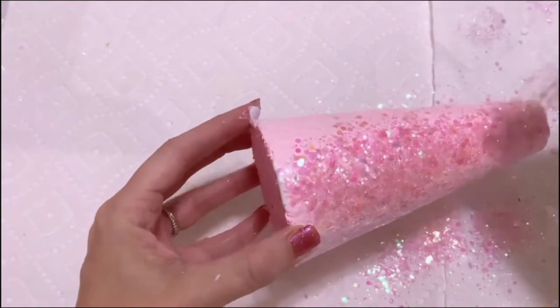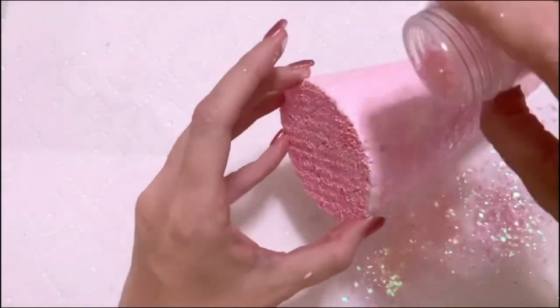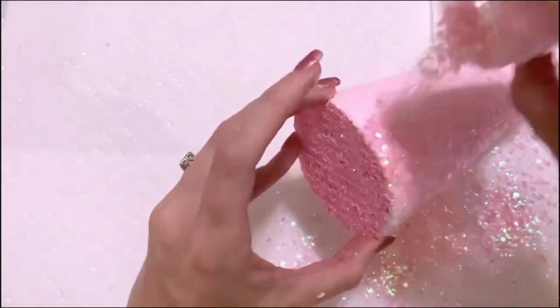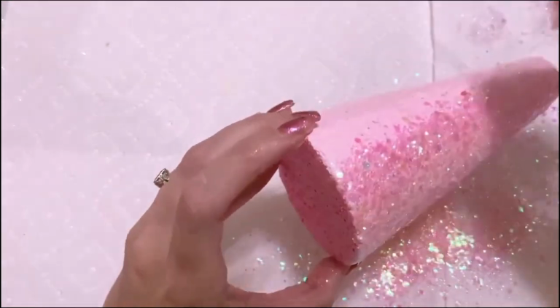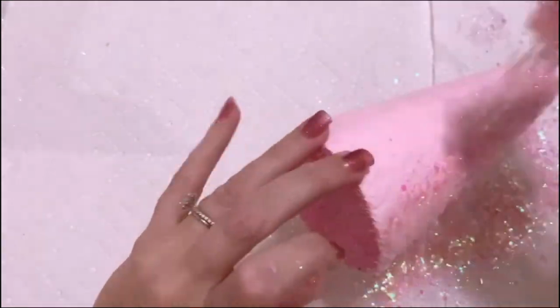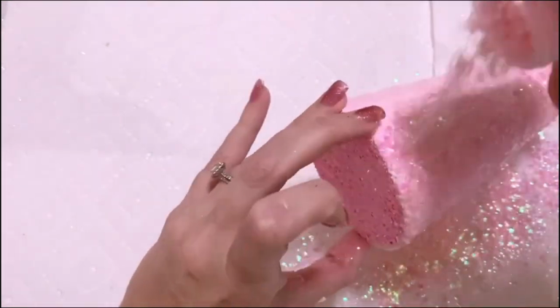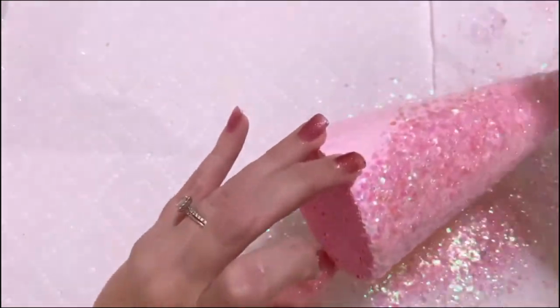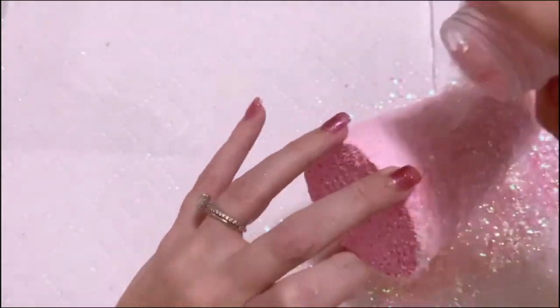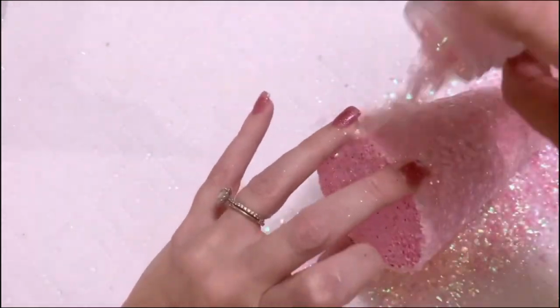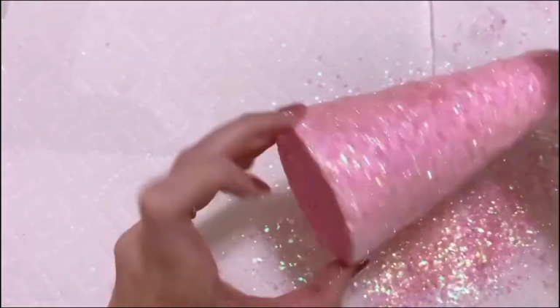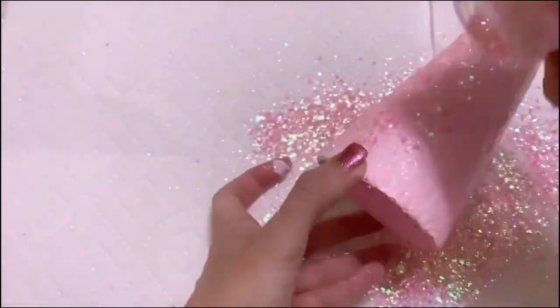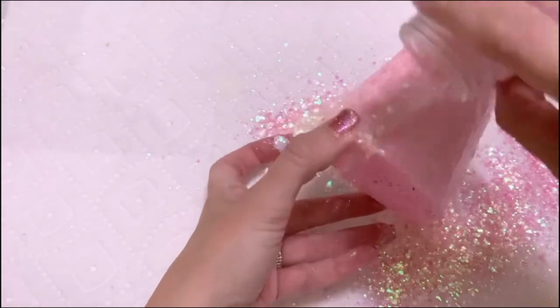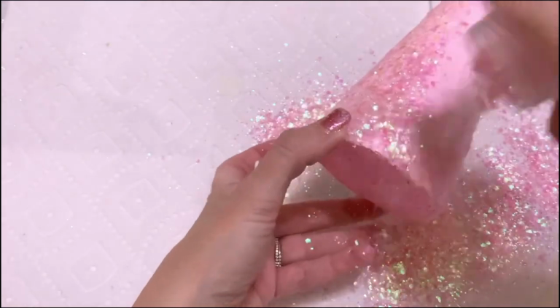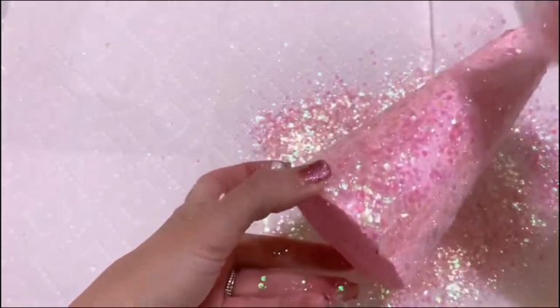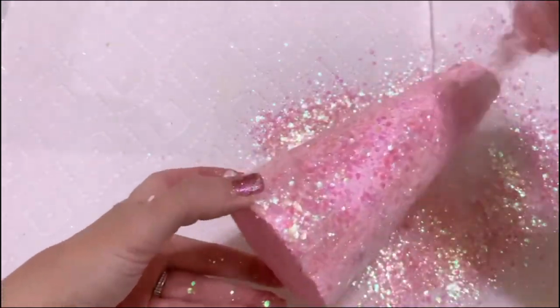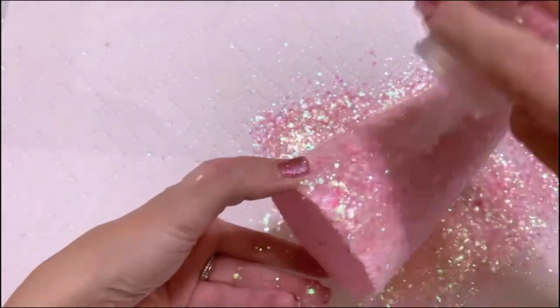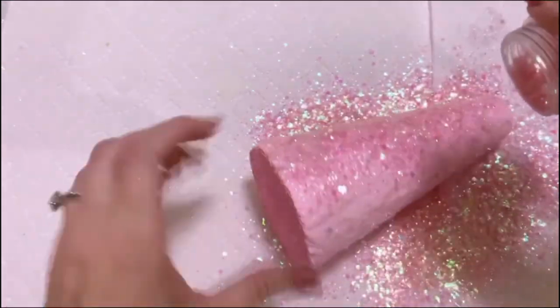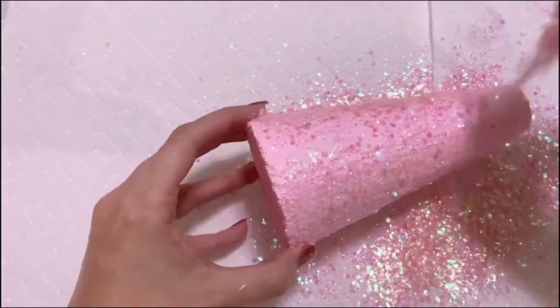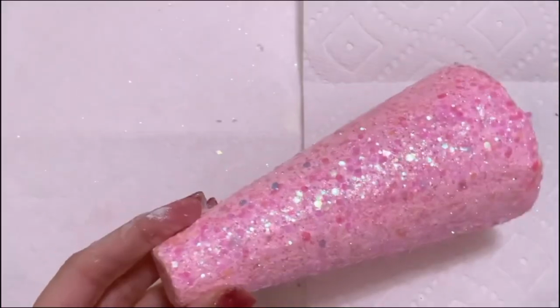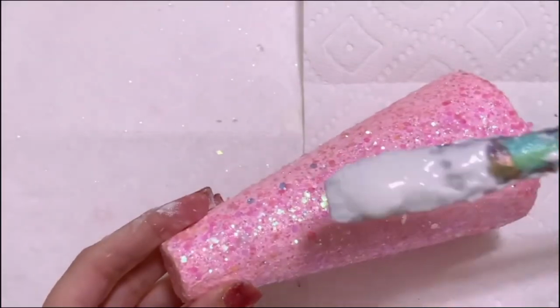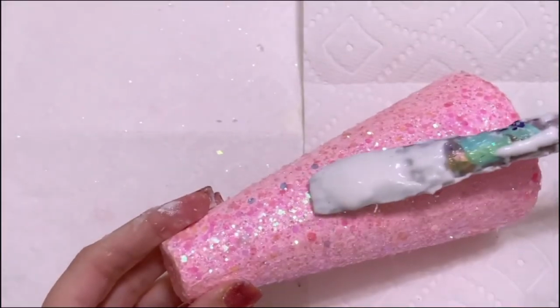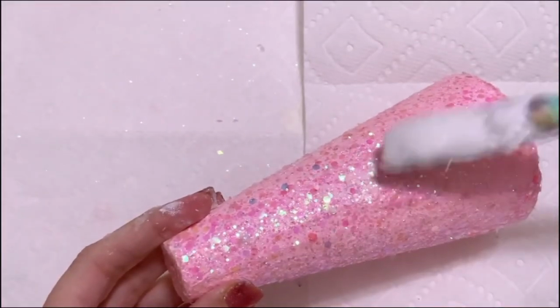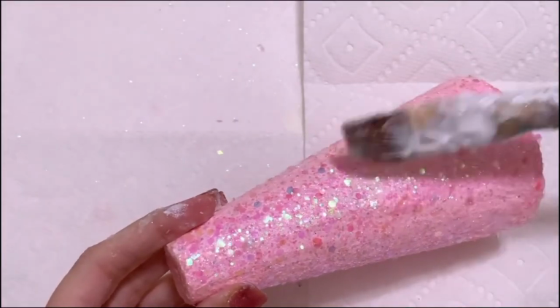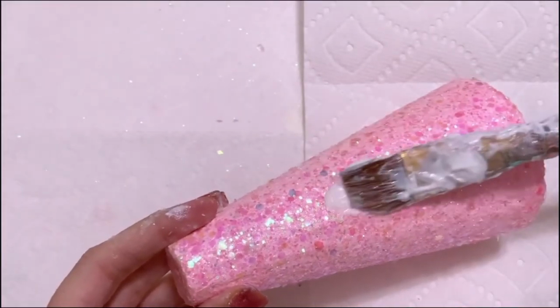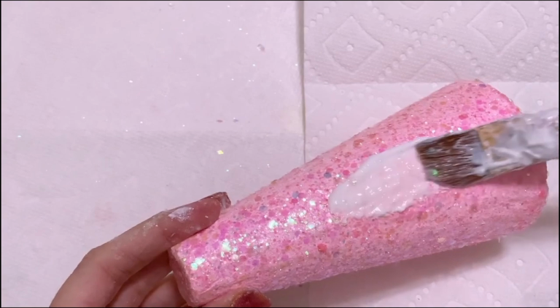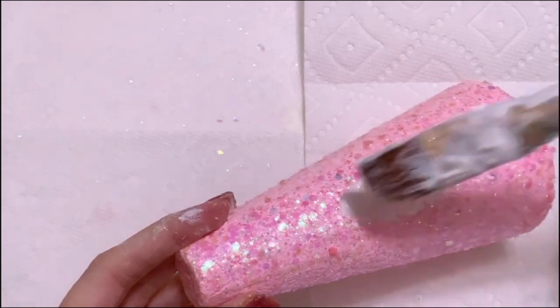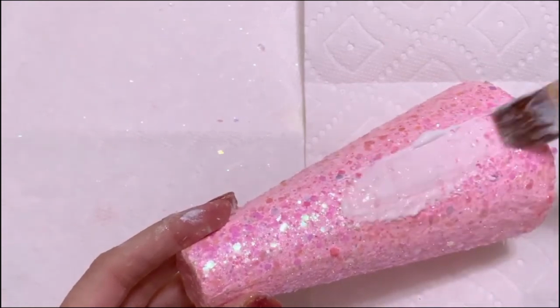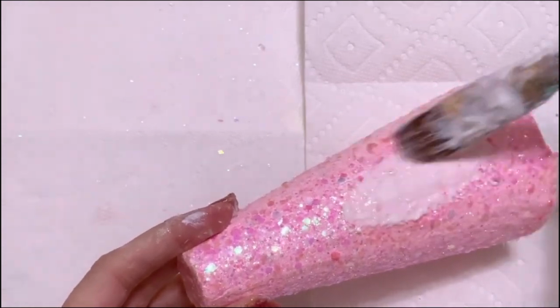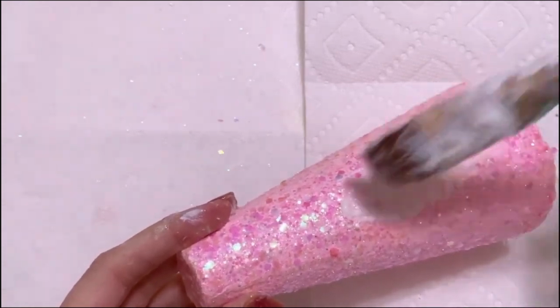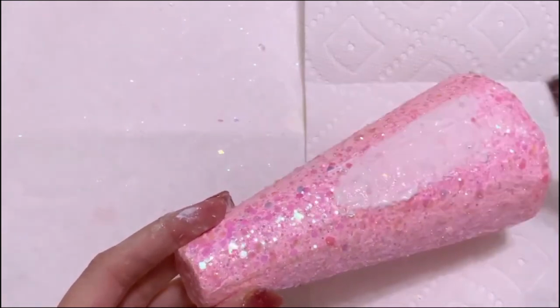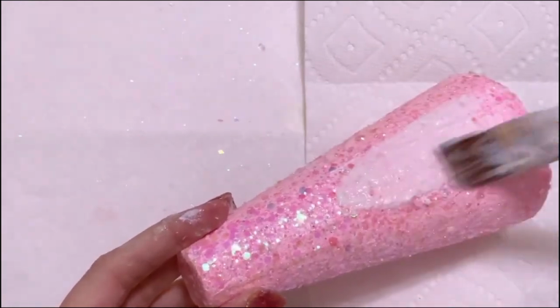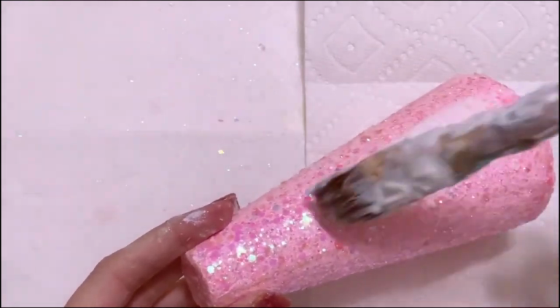Then you are going to add some glitter. This glitter is from Hobby Lobby, it's called Pink Icing — it's one of my favorites, it has this really beautiful chunkiness to it and it has some fine glitter in it too. After the glitter dries you're going to need to seal it with some mod podge.